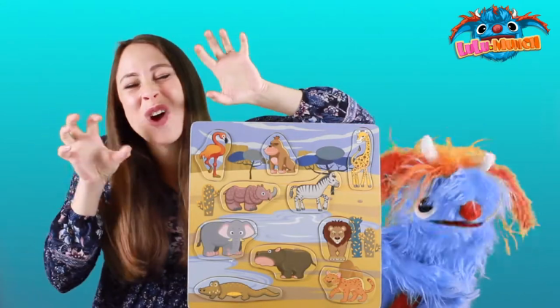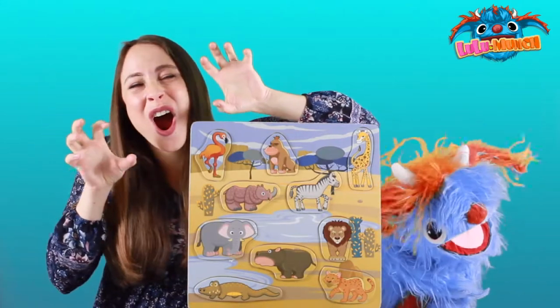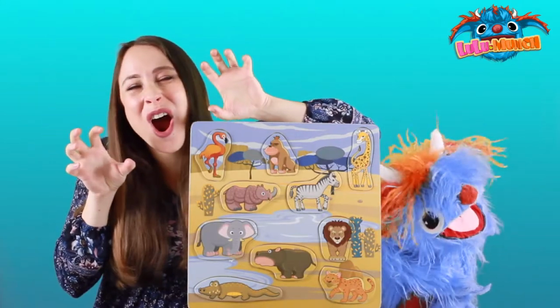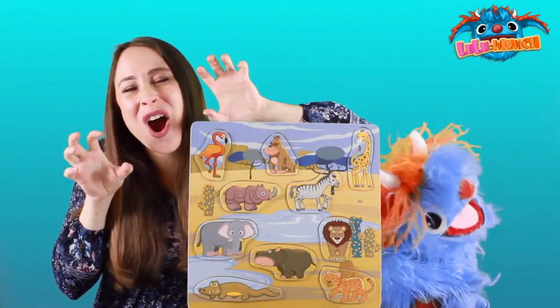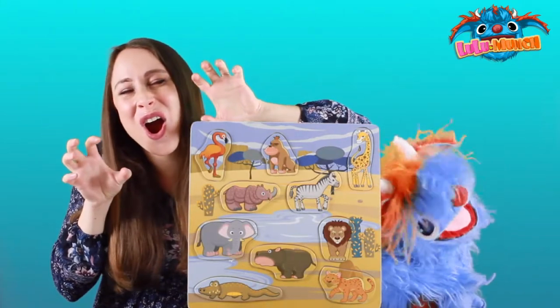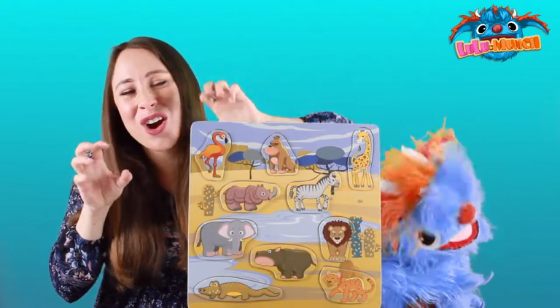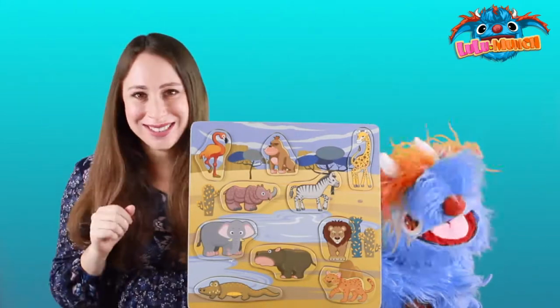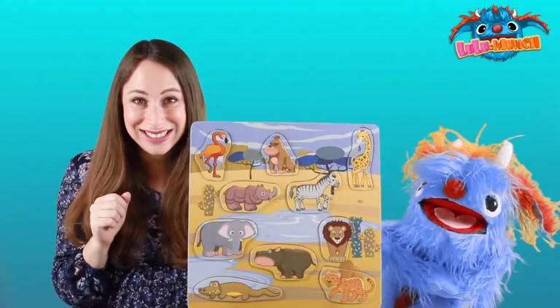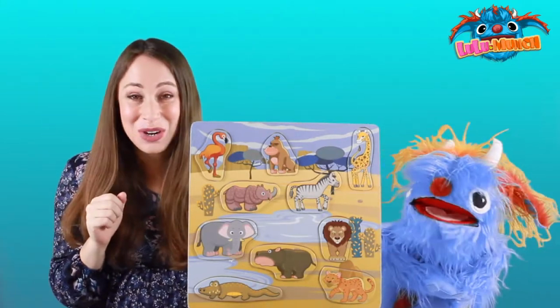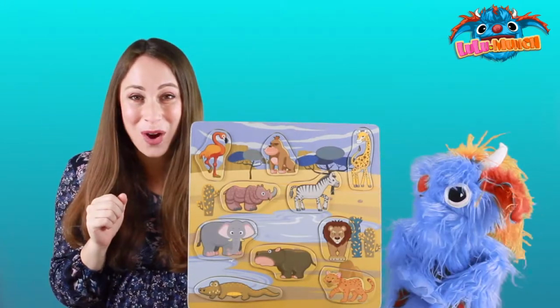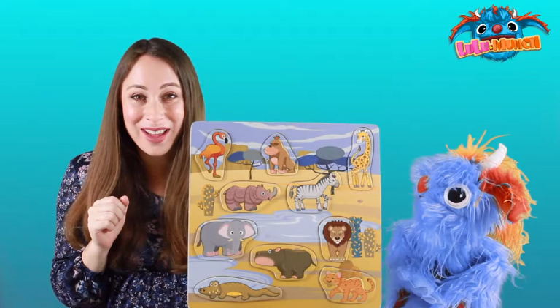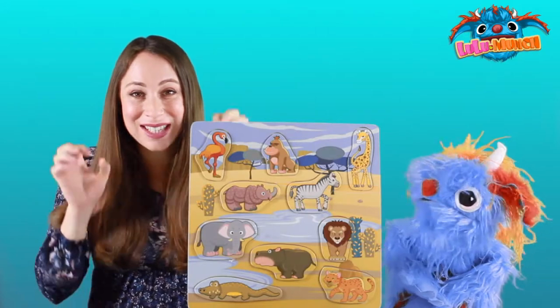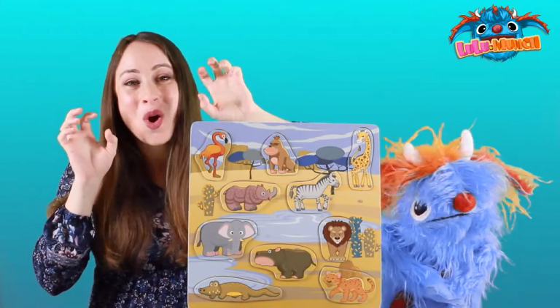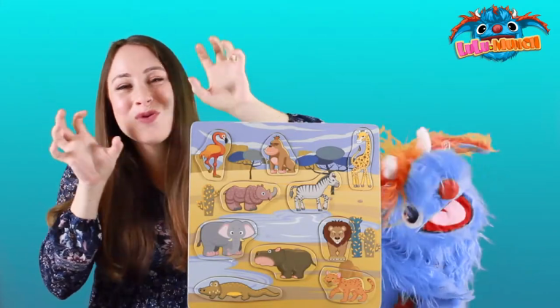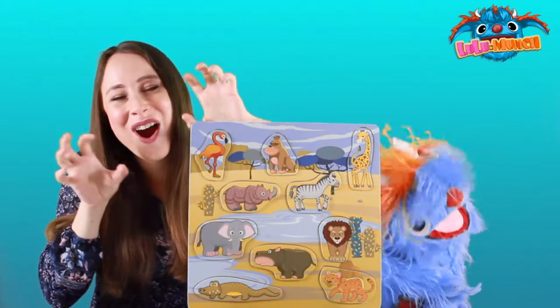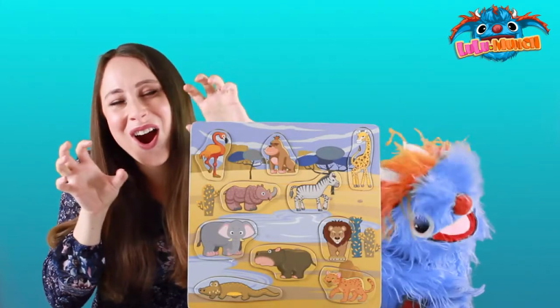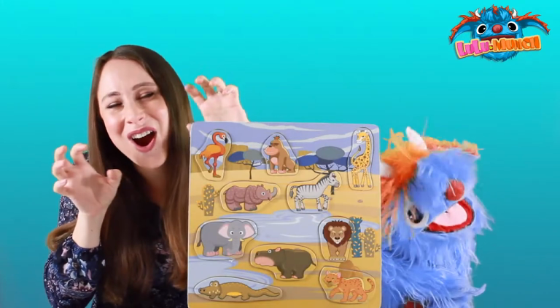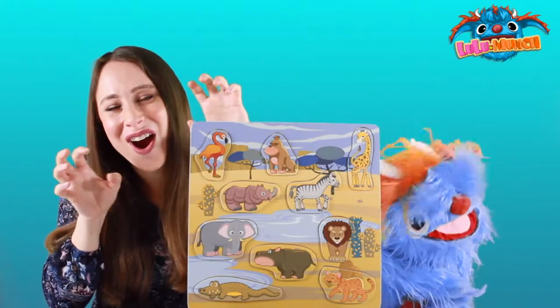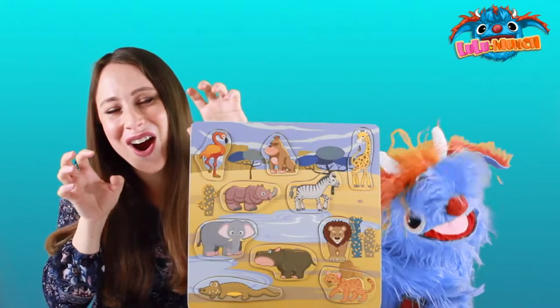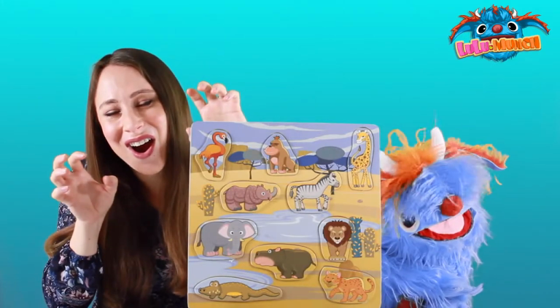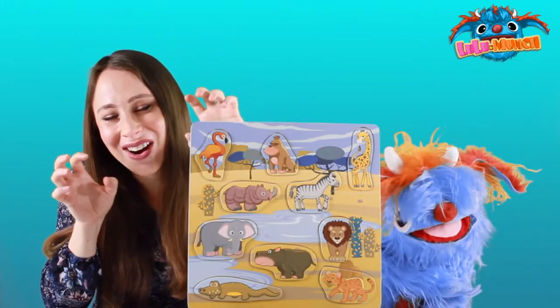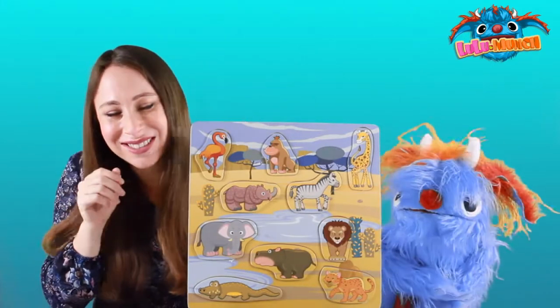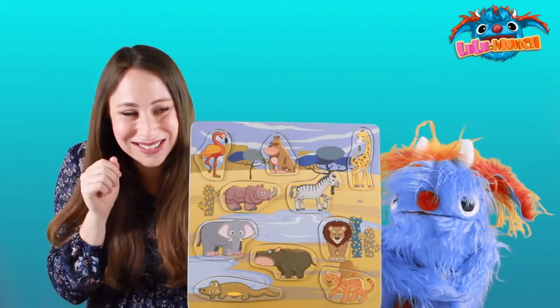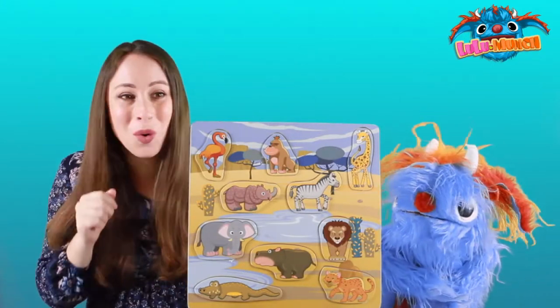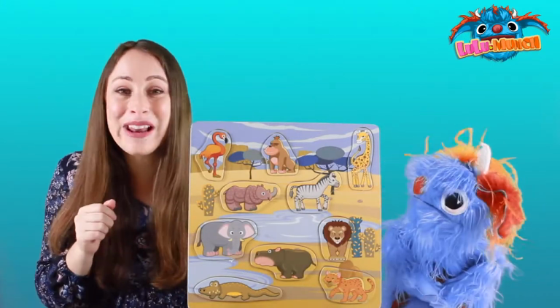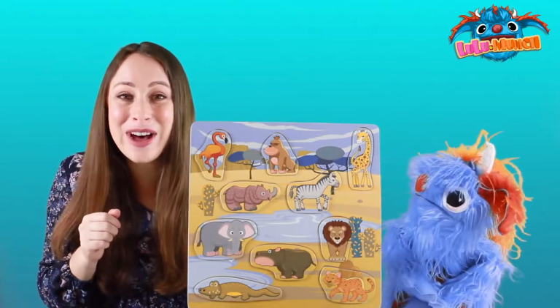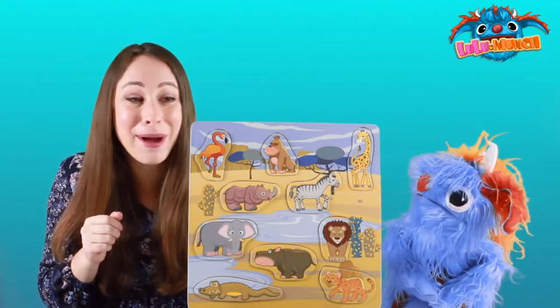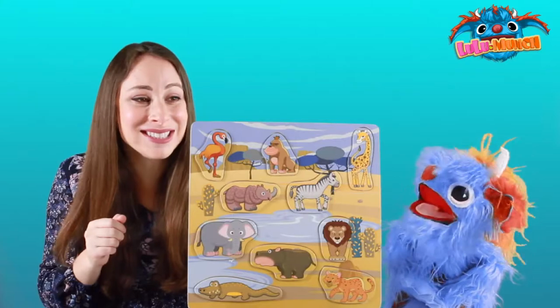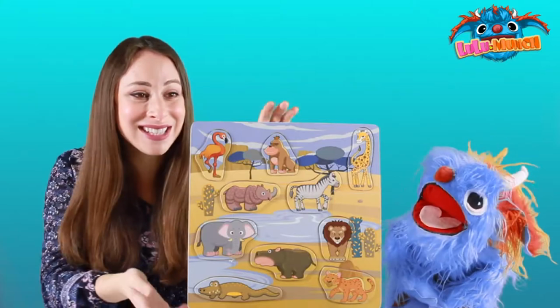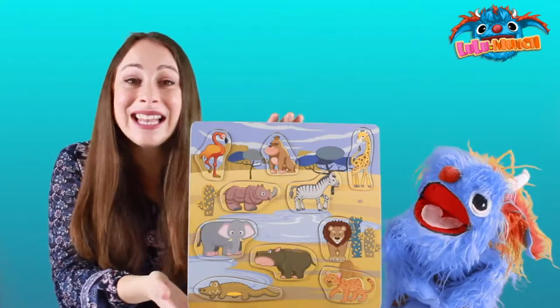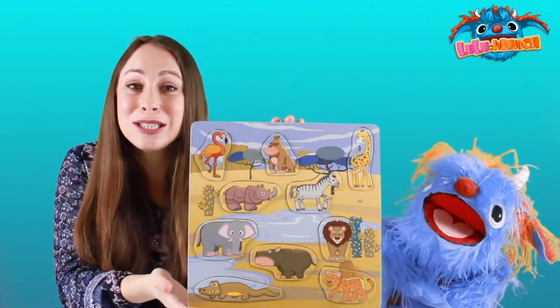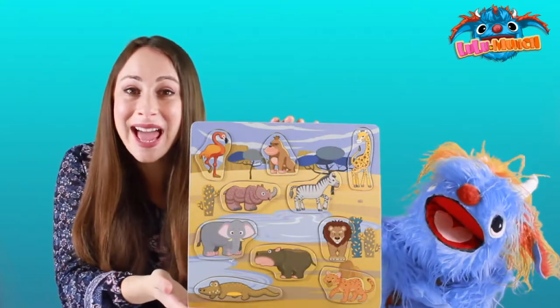Do you know what sound a lion makes? Rawr! Can you rawr with us? Rawr! What a fun puzzle — let's play!